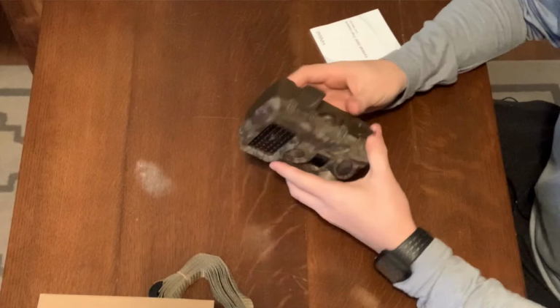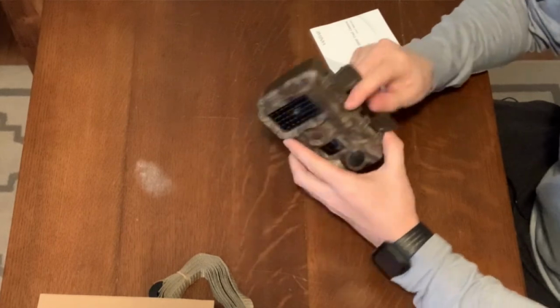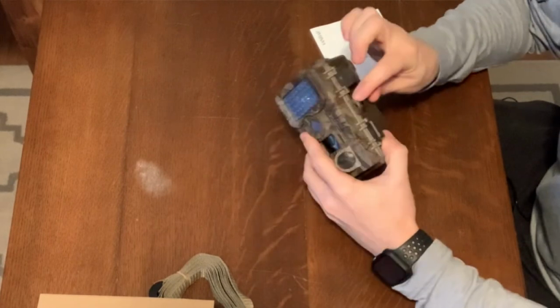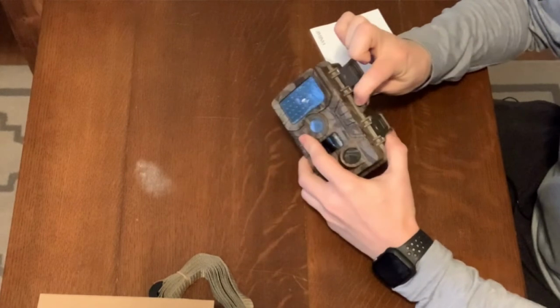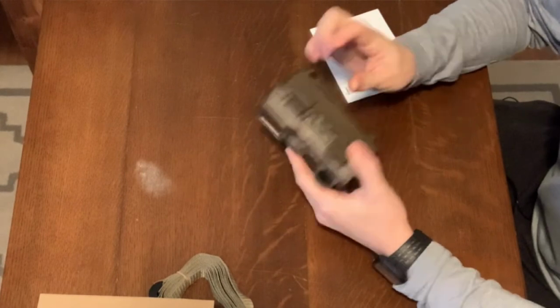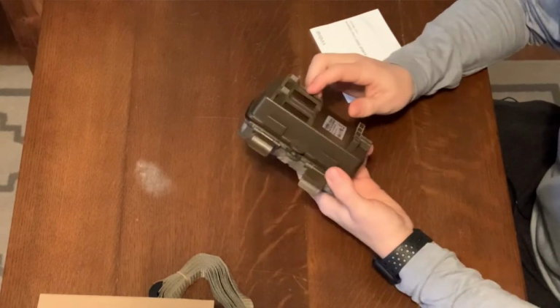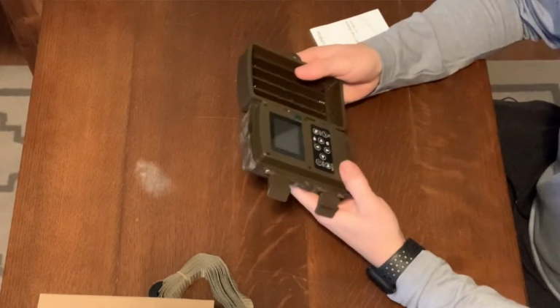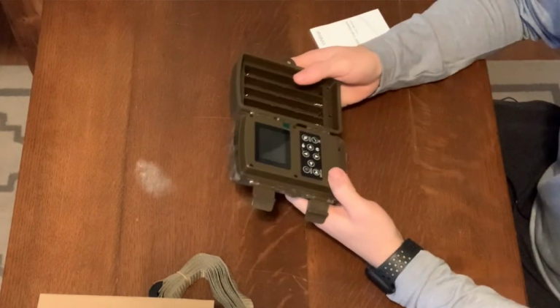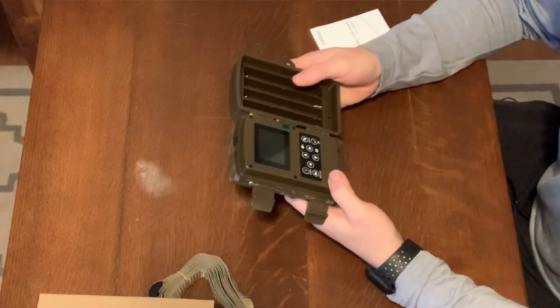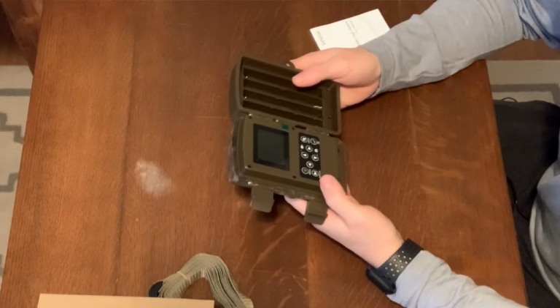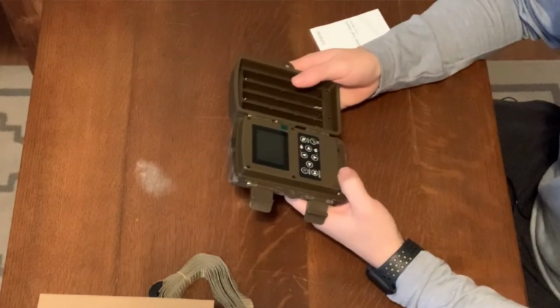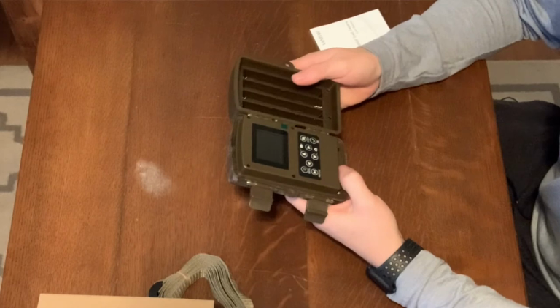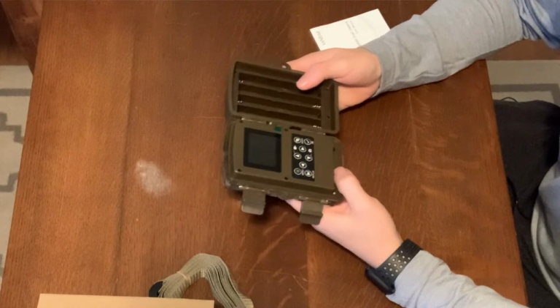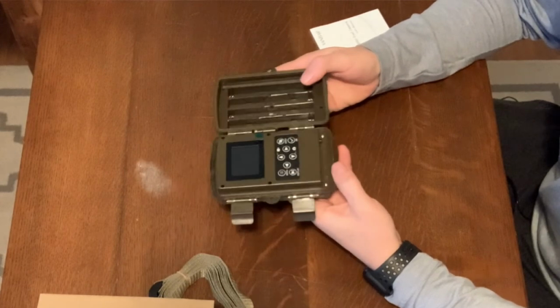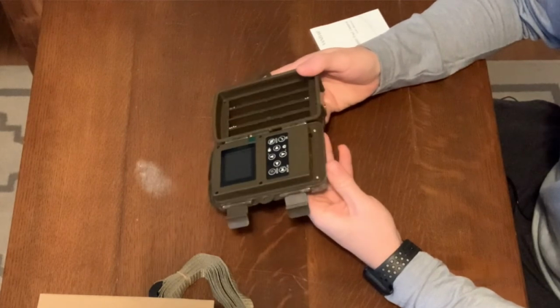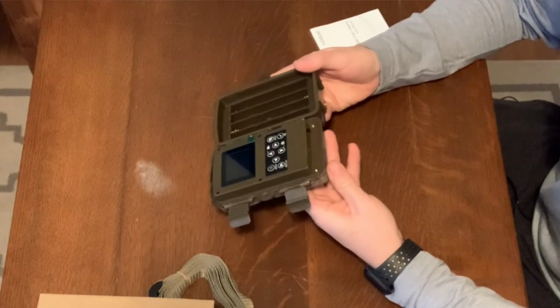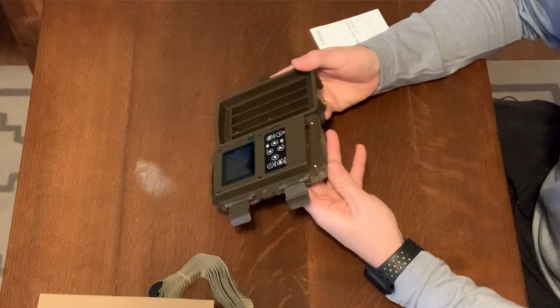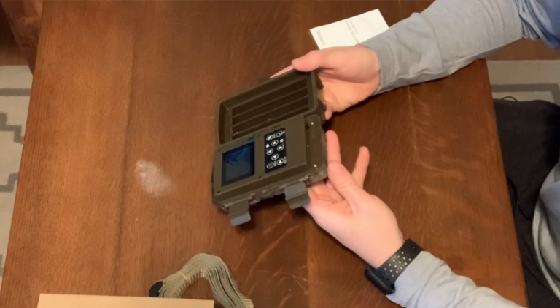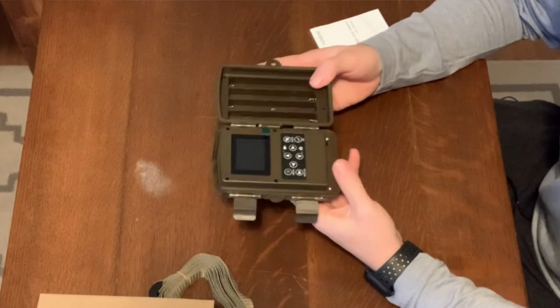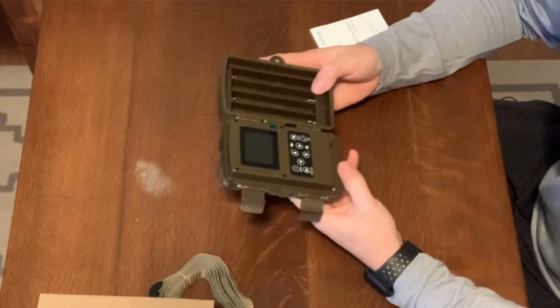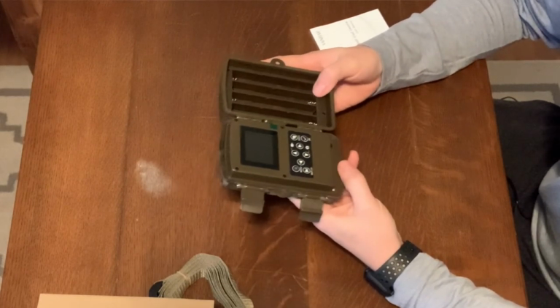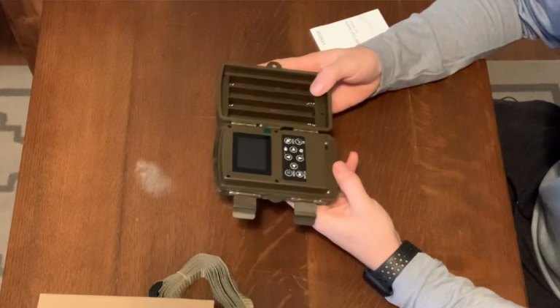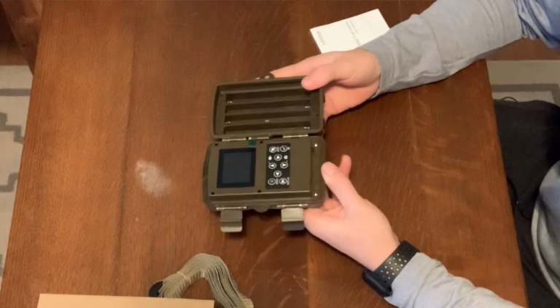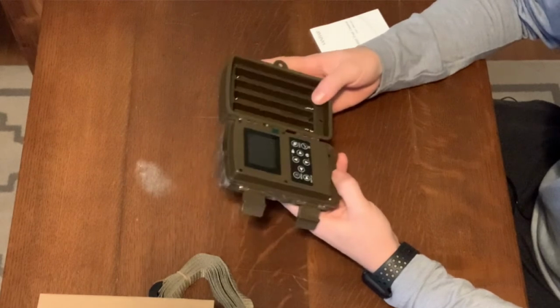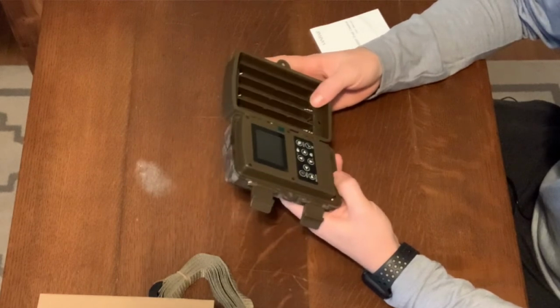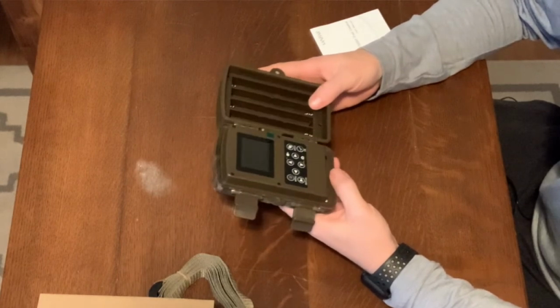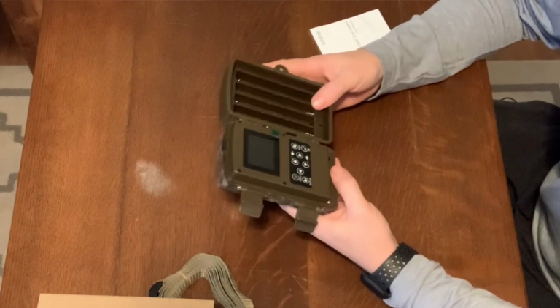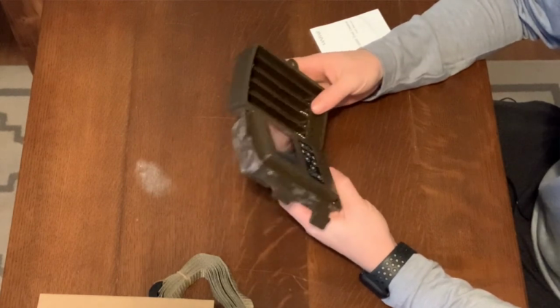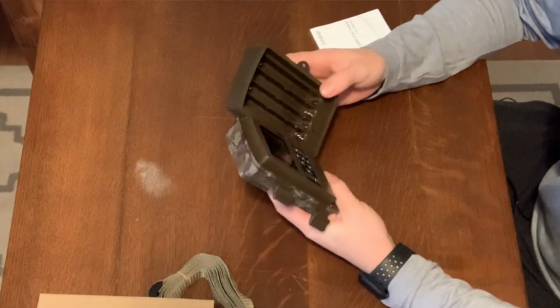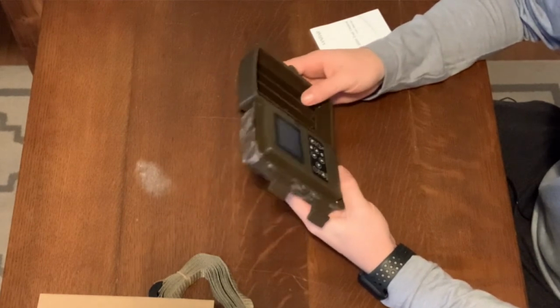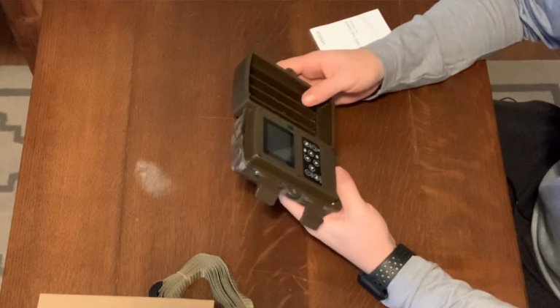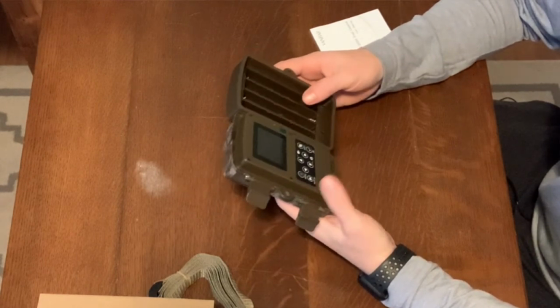It's got a spot for a lock as well. It's got a screen on the front. Honestly, the setup looks very similar to the Campark. I'm going to go ahead and get an SD card and eight batteries so I can get this installed and take a look at the settings.